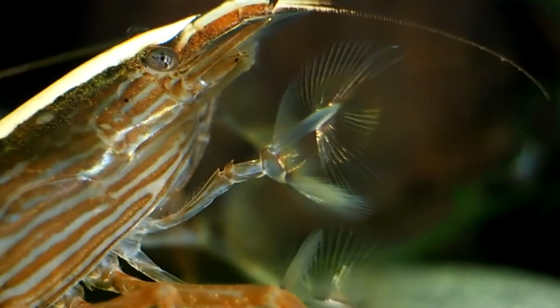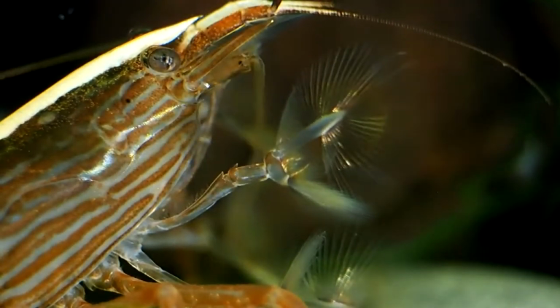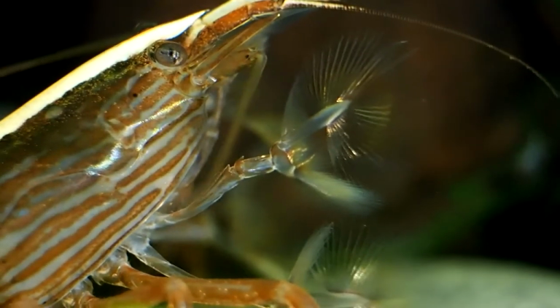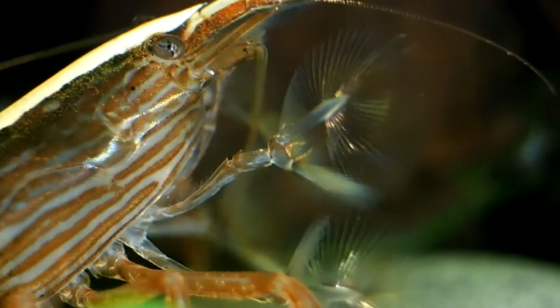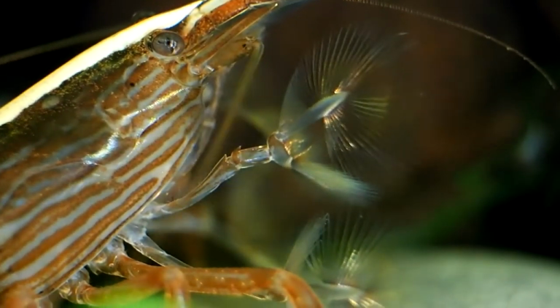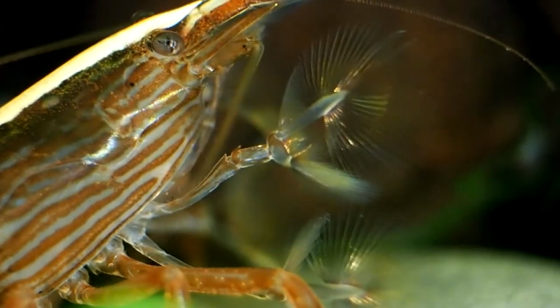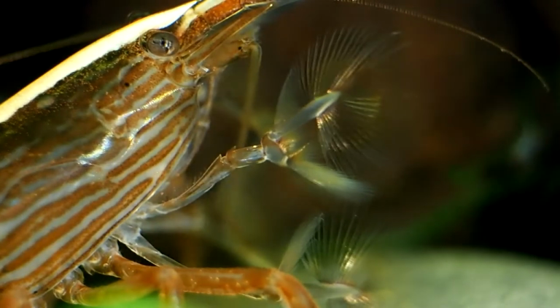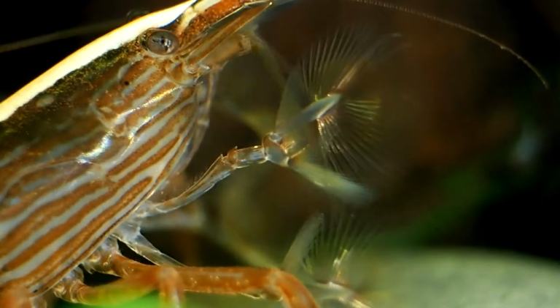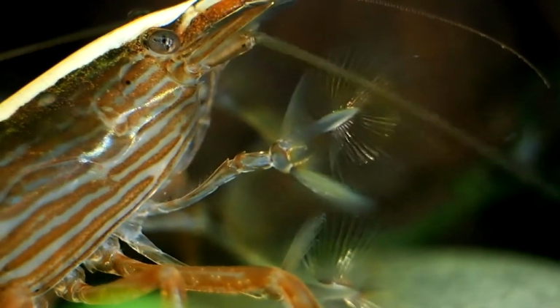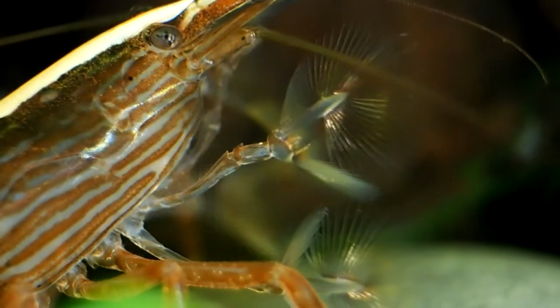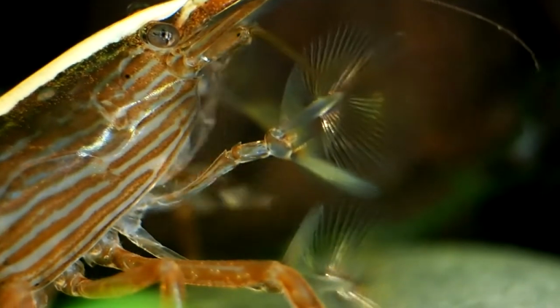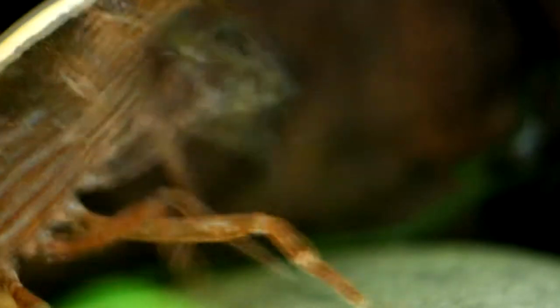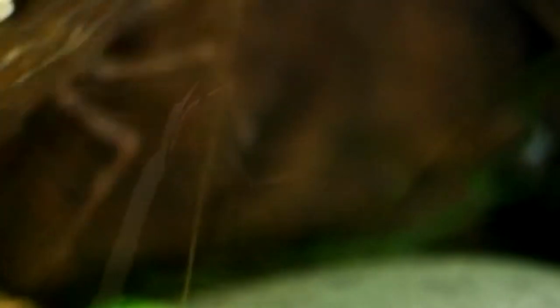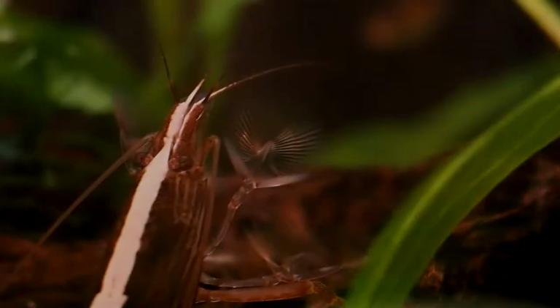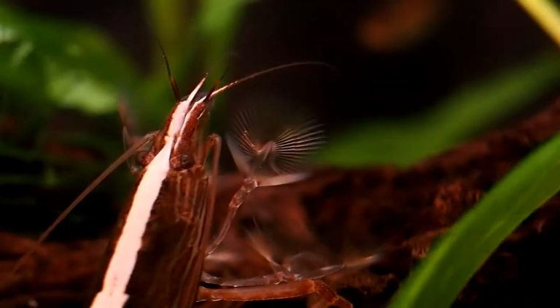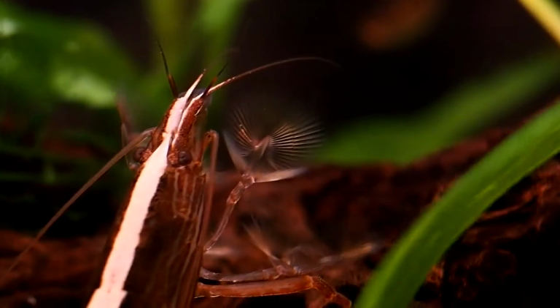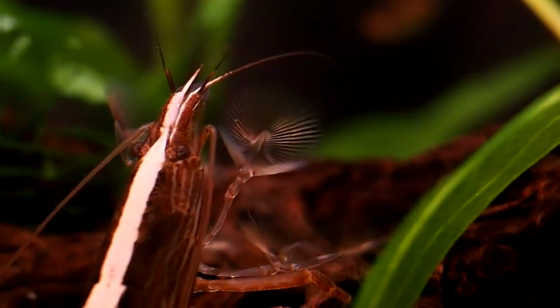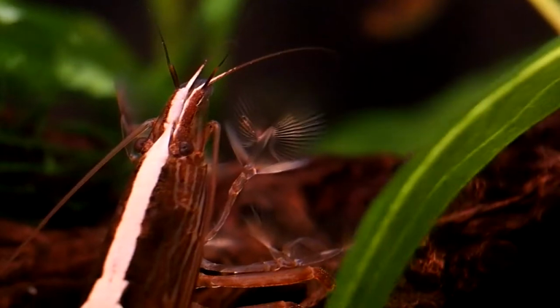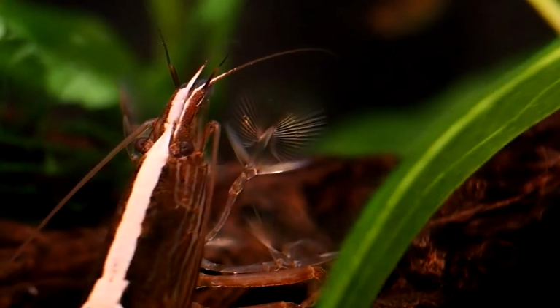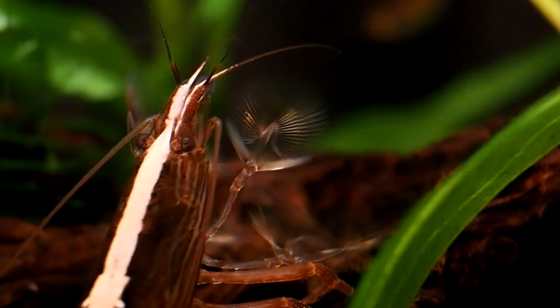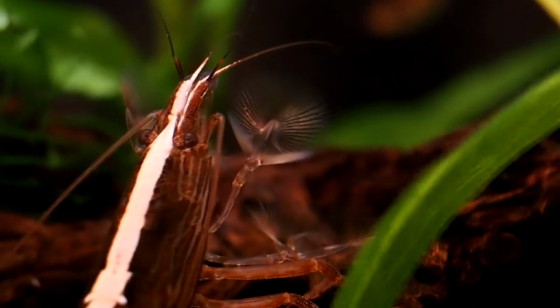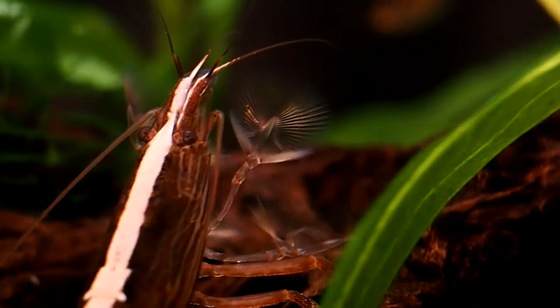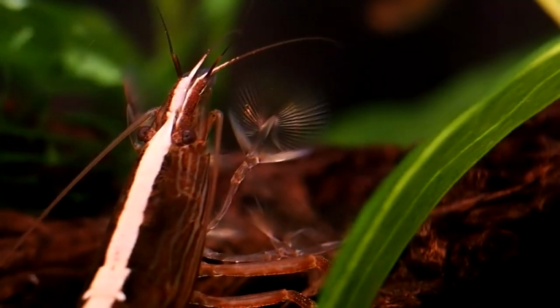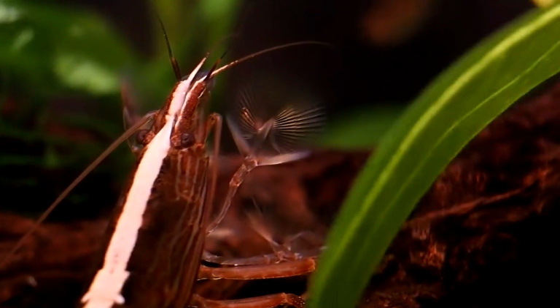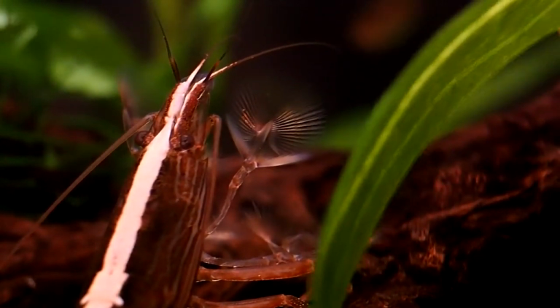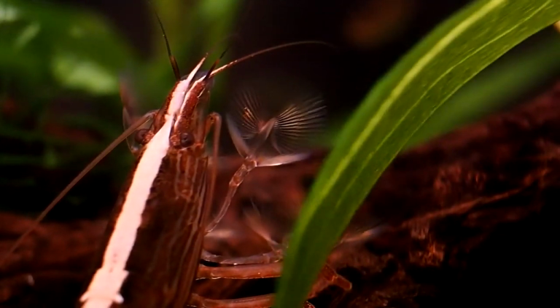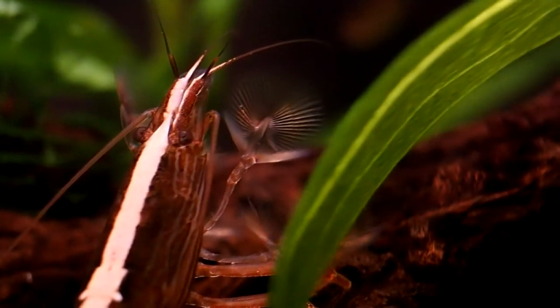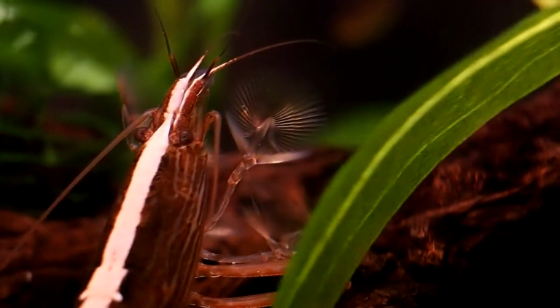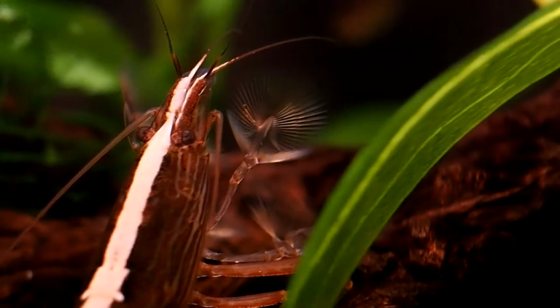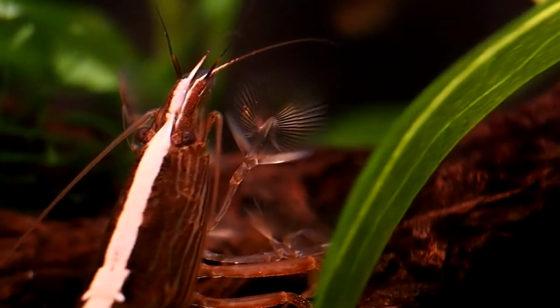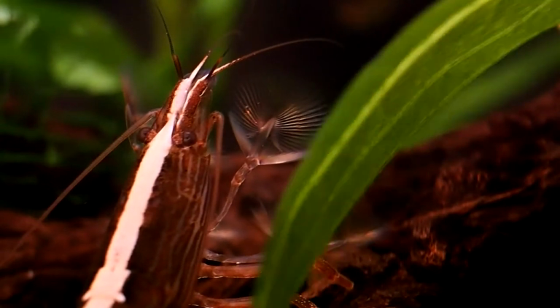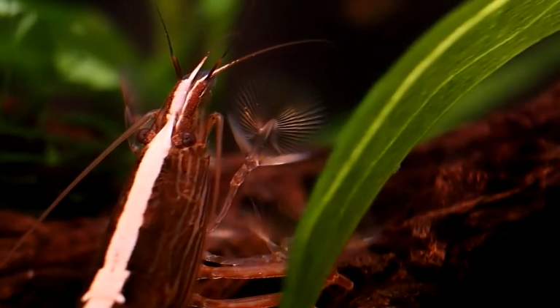The bamboo shrimp is very peaceful, and seems to work in most peaceful community tanks. However, with the way they eat, I would avoid keeping them in very low or no-flow setups. They can be kept together or solo, and don't seem to mind either way.